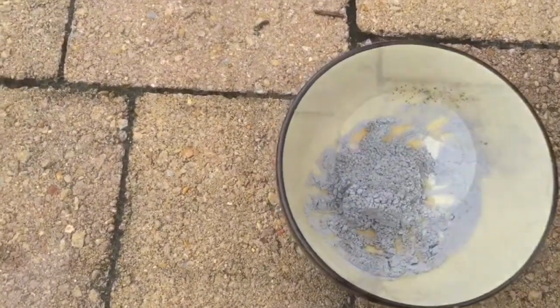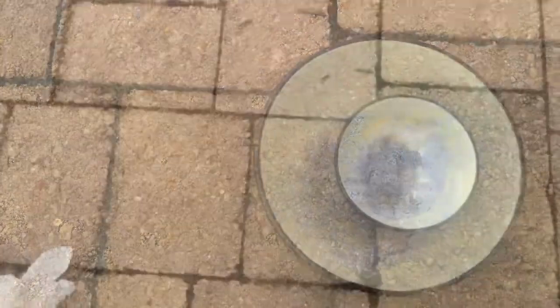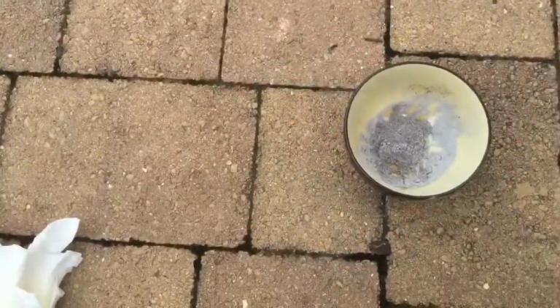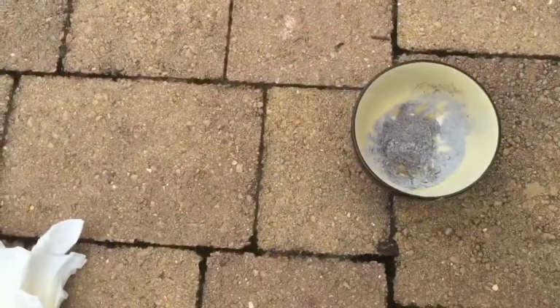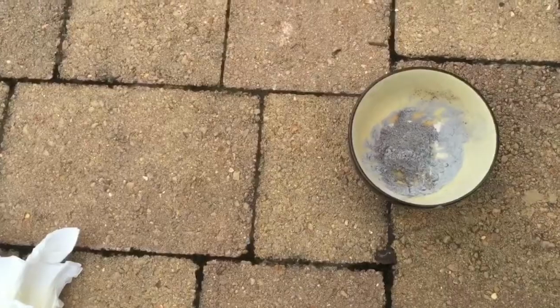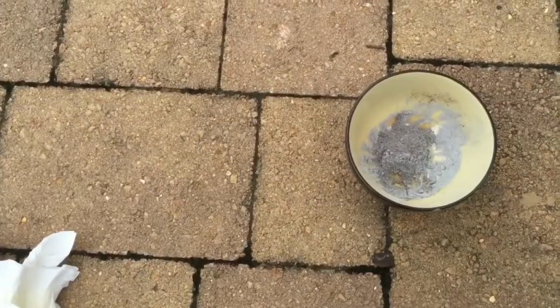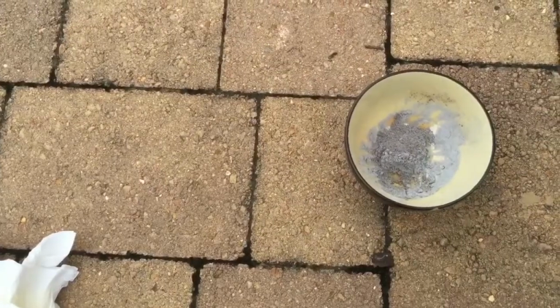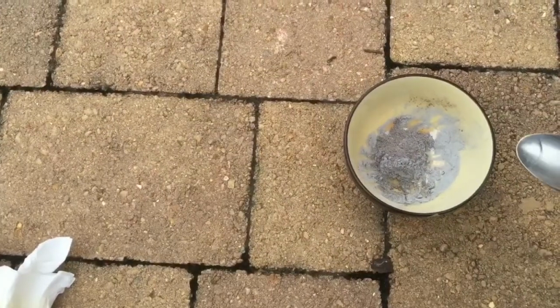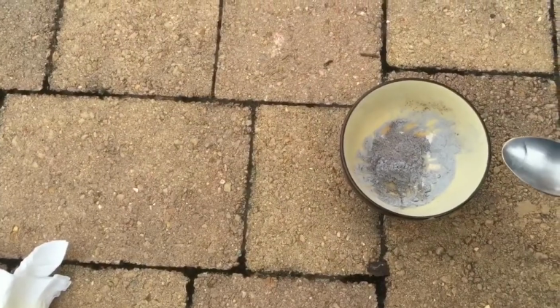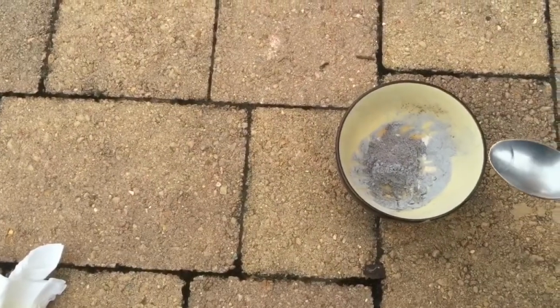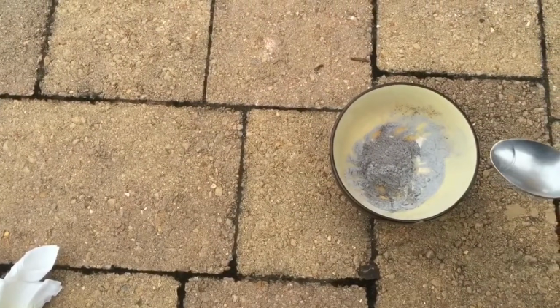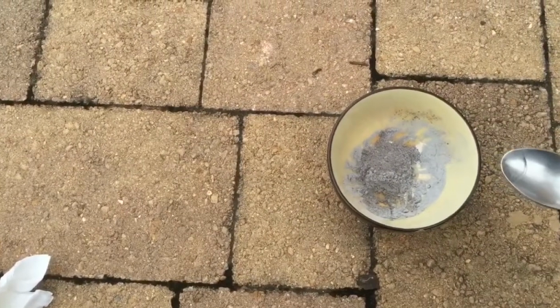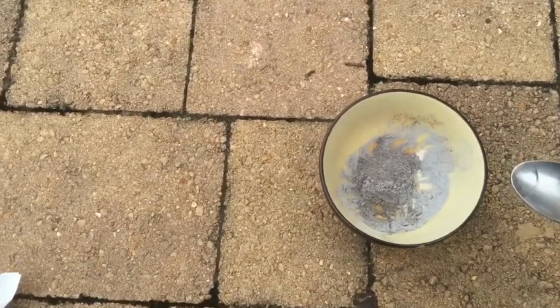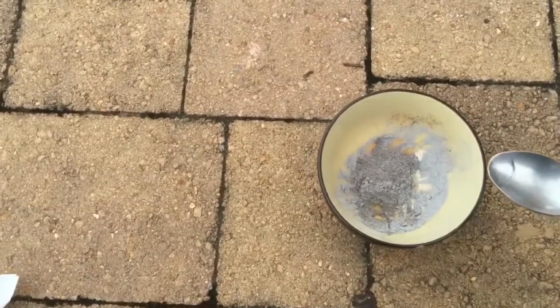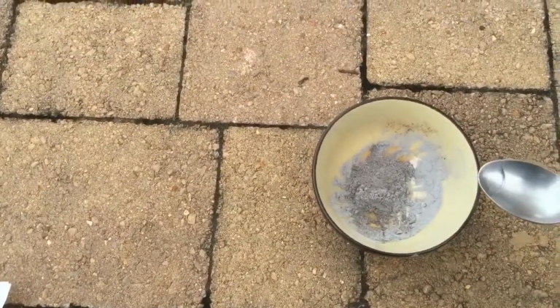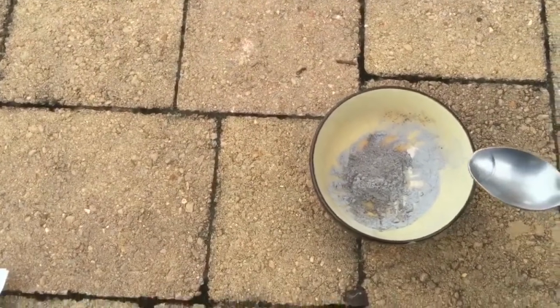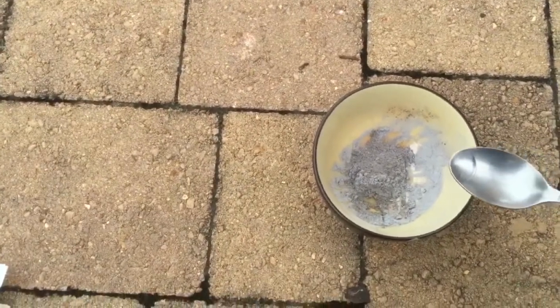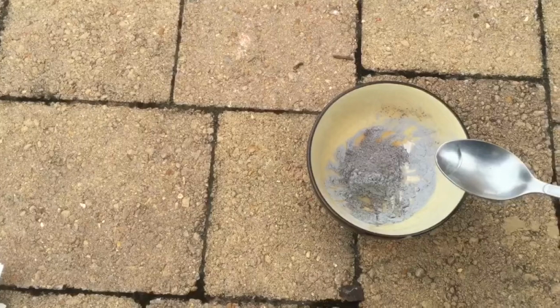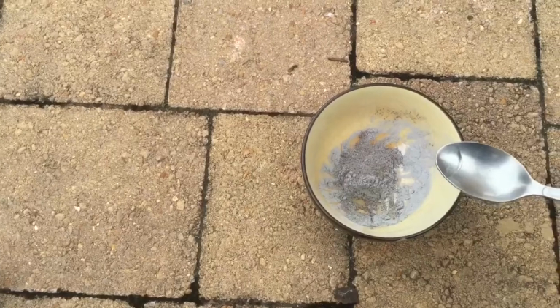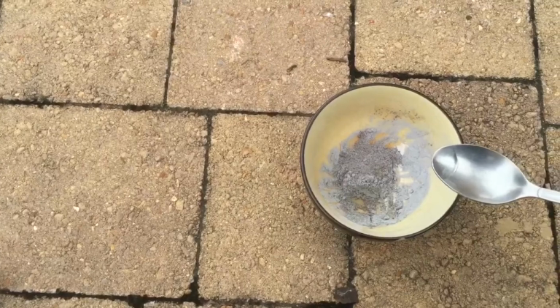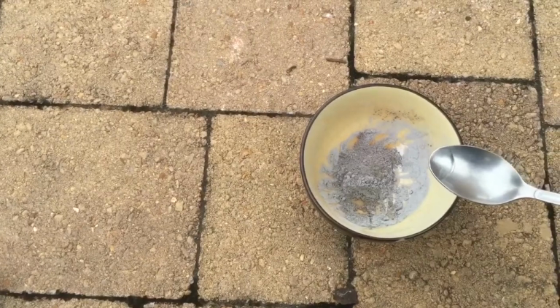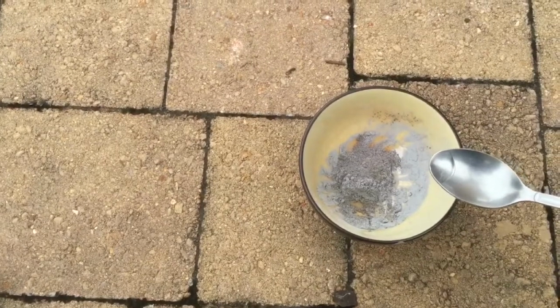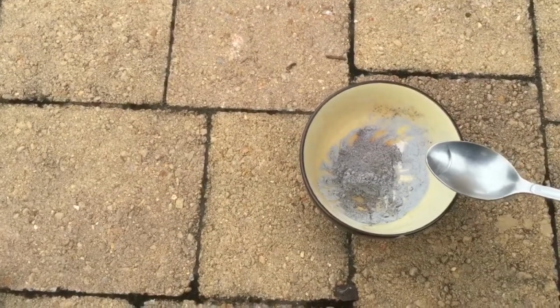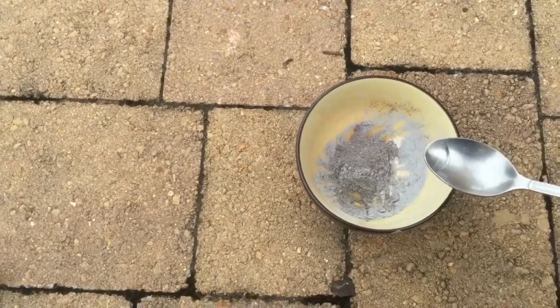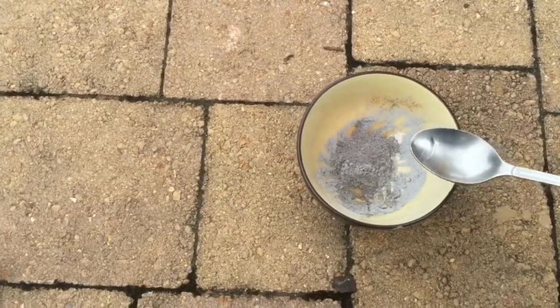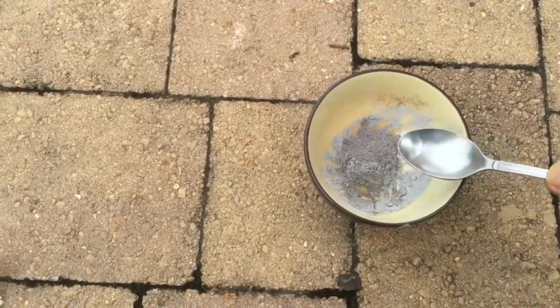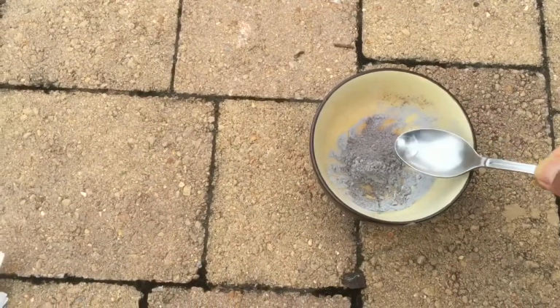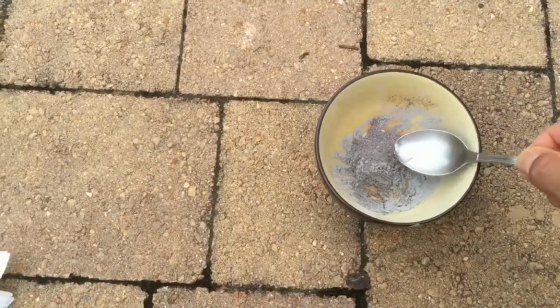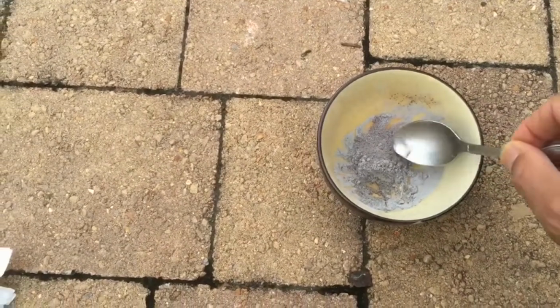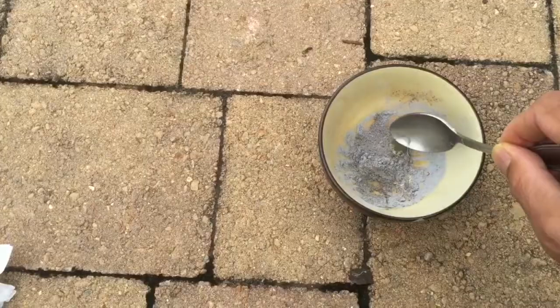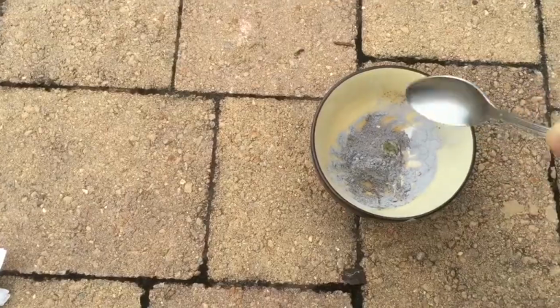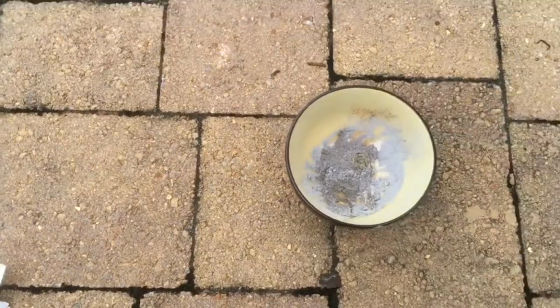Now to start this whole thing off I'm going to add a little tiny bit of water to speed up the reaction. You can see it's already started — the iodine has already started to vaporize a little bit, but the water will get it going much faster.